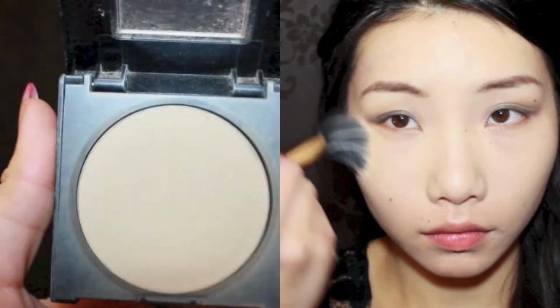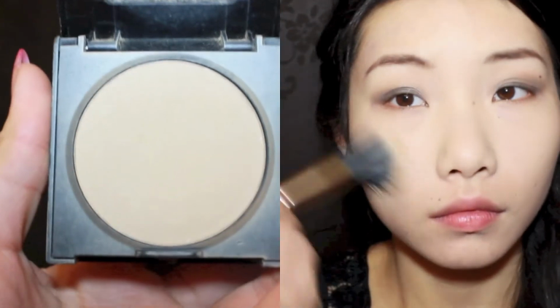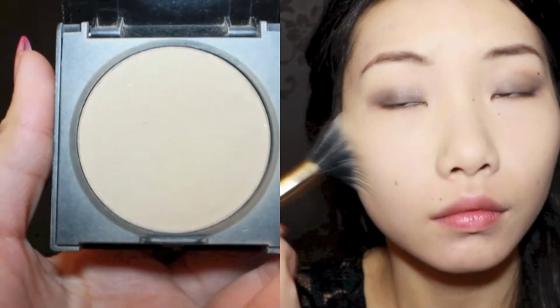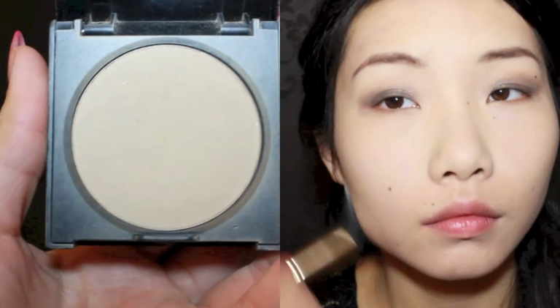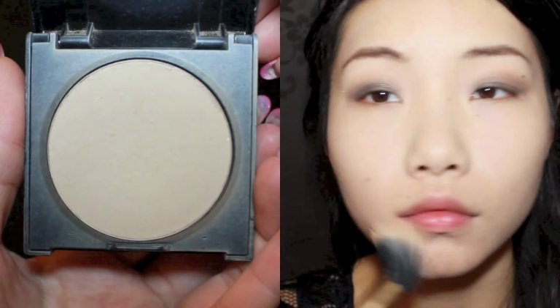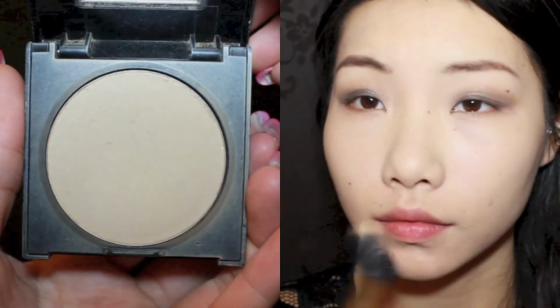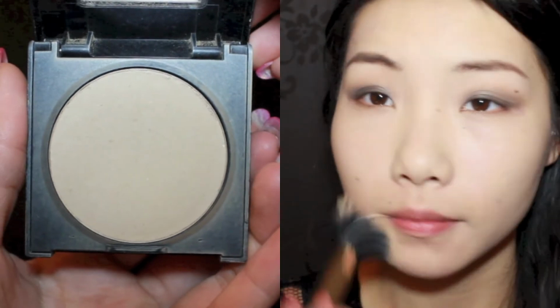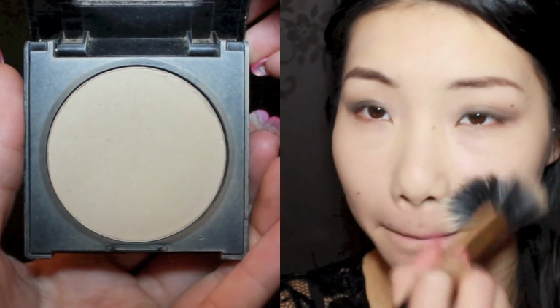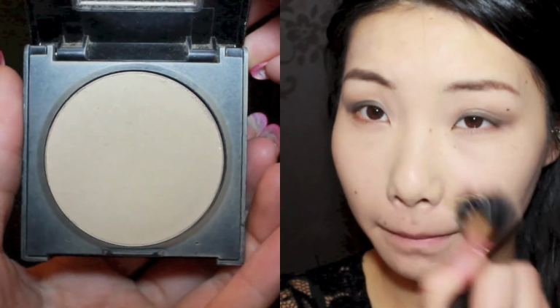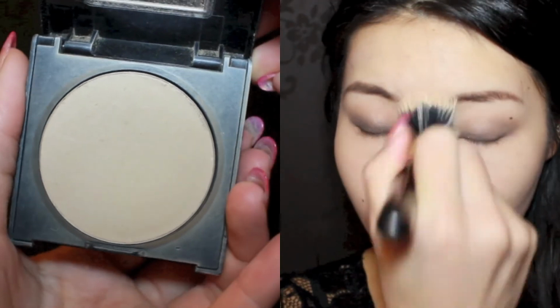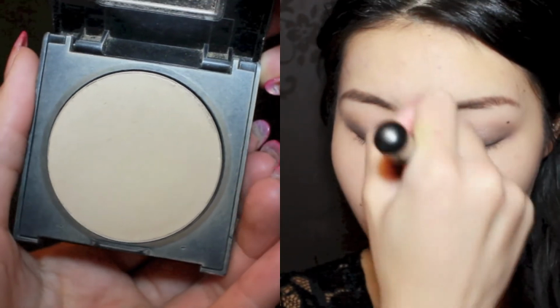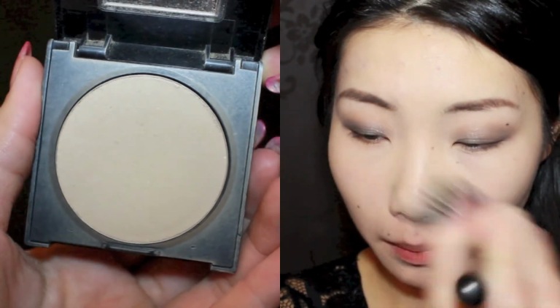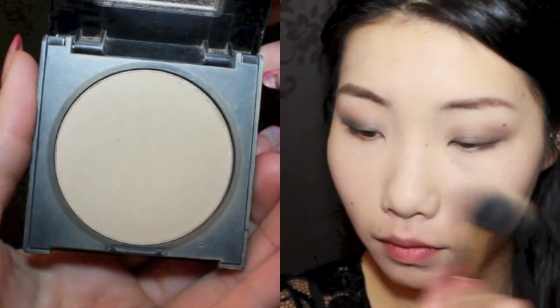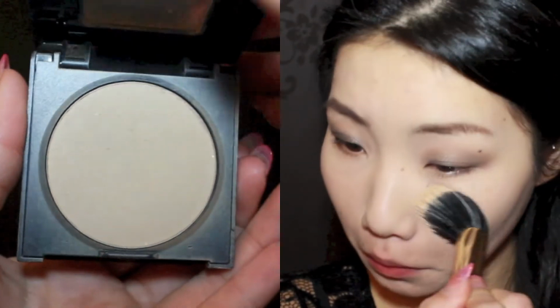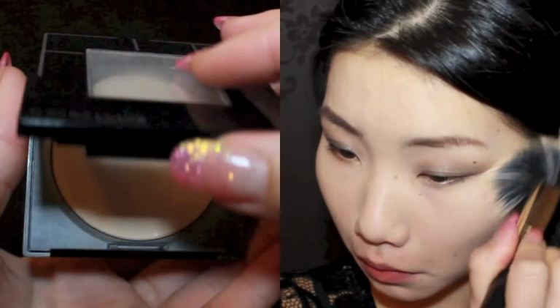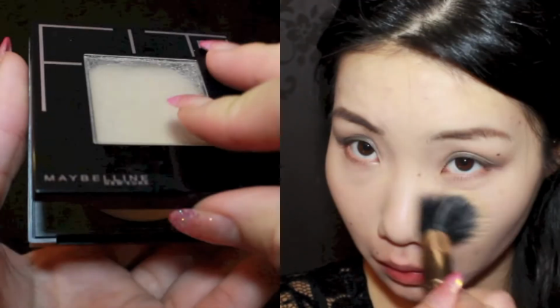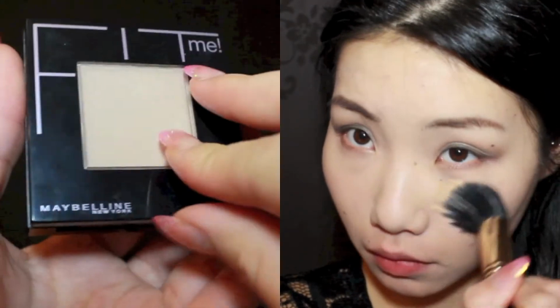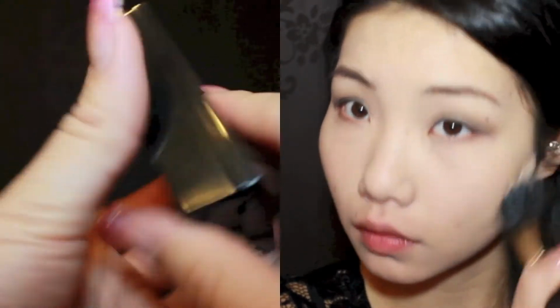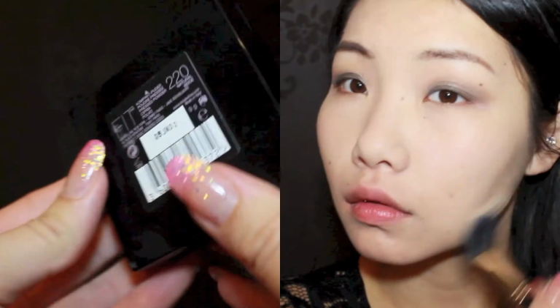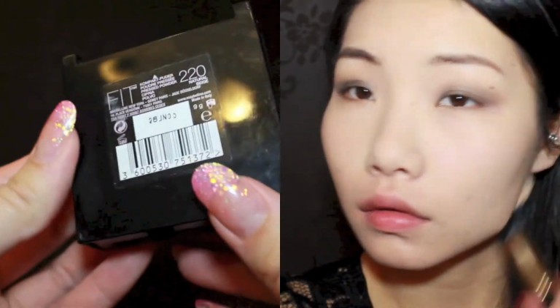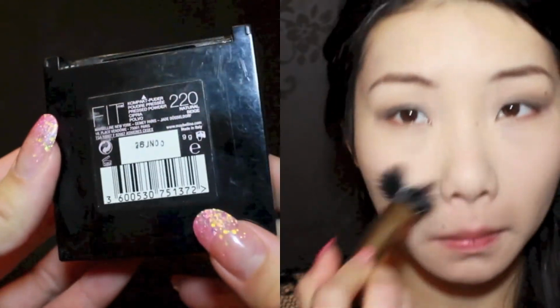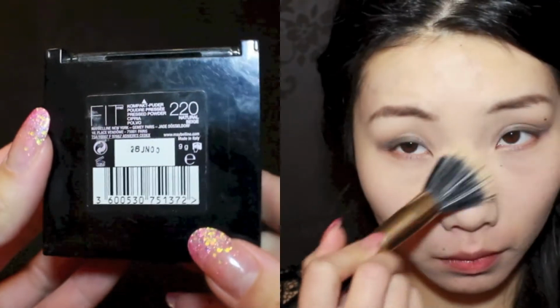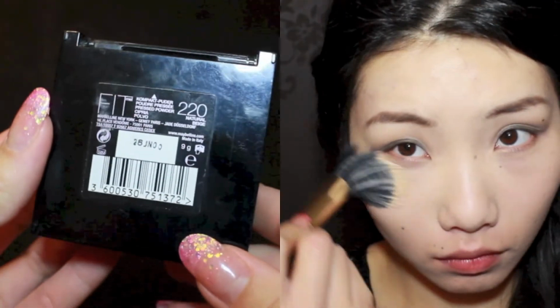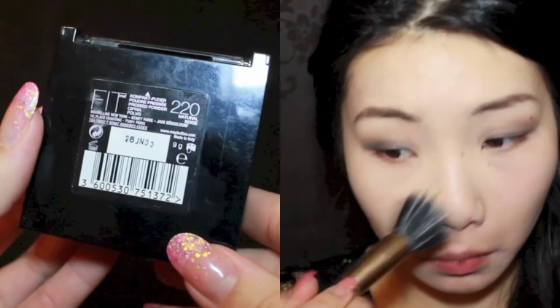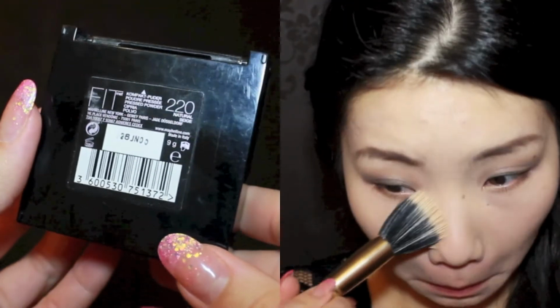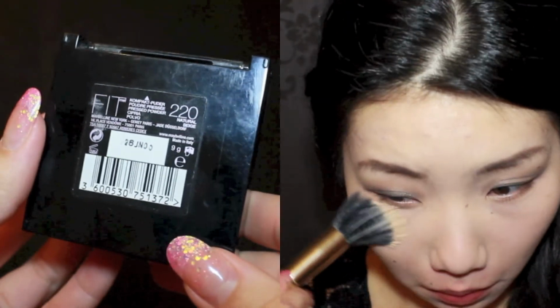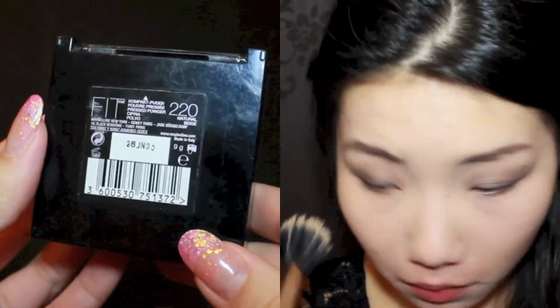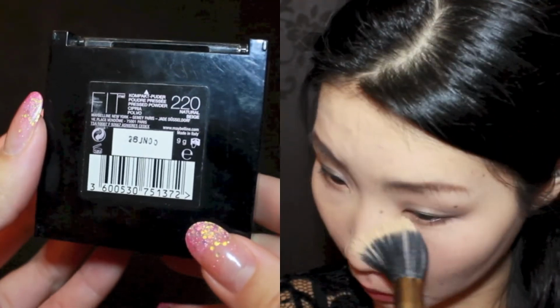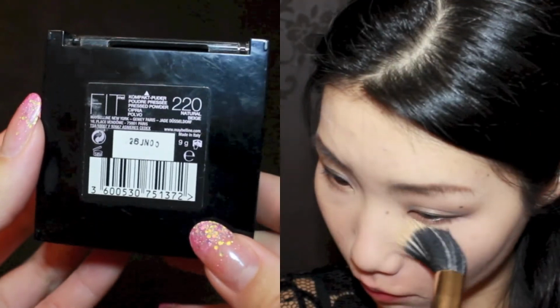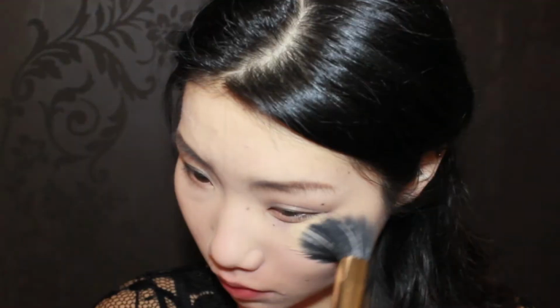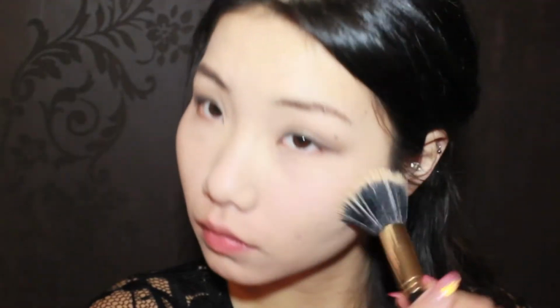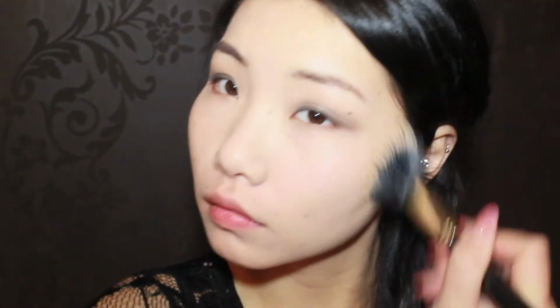Because we're using dark shadows for this look, I have left the powder to after we have applied the eyeshadow, just in case of any fallouts or mistakes. Here I'm using my Fit Me pressed powder from Maybelline to set my foundation and concealer.